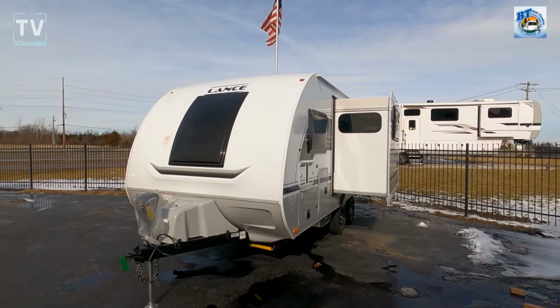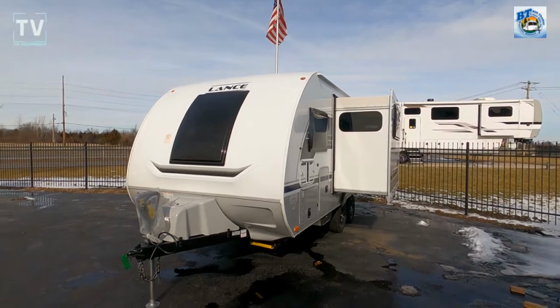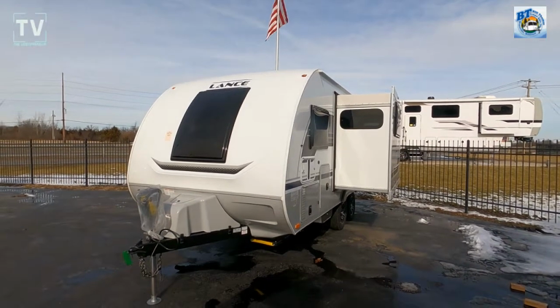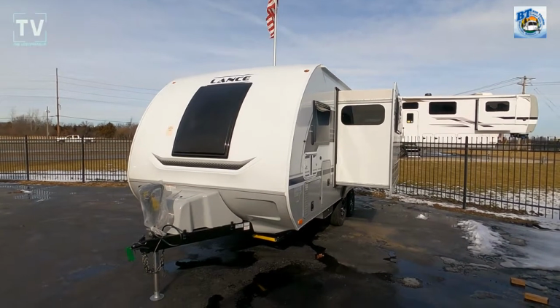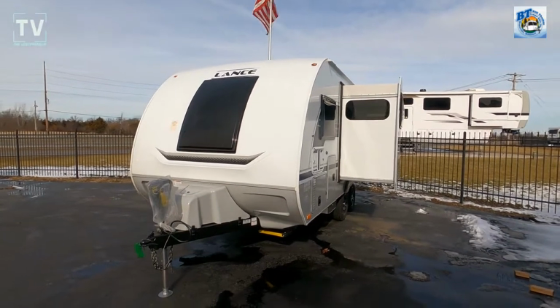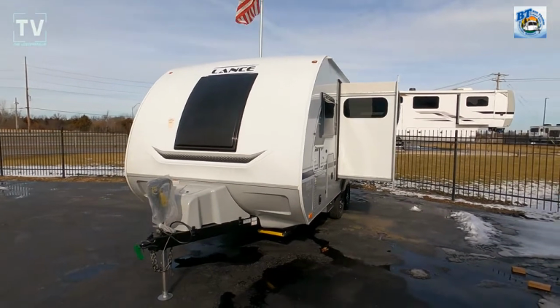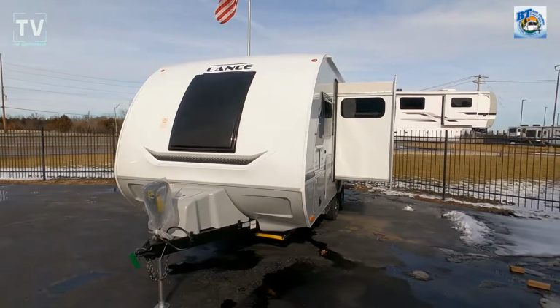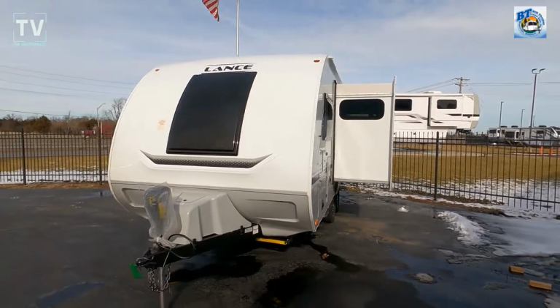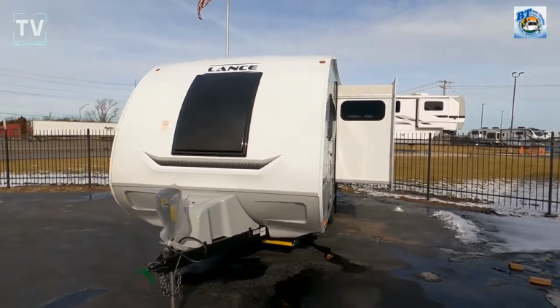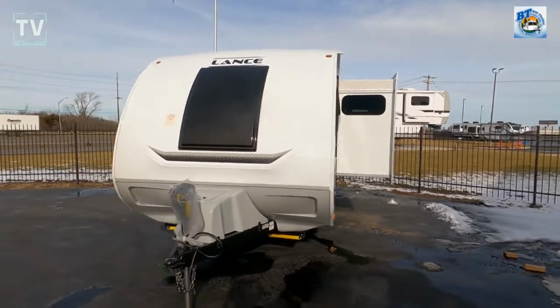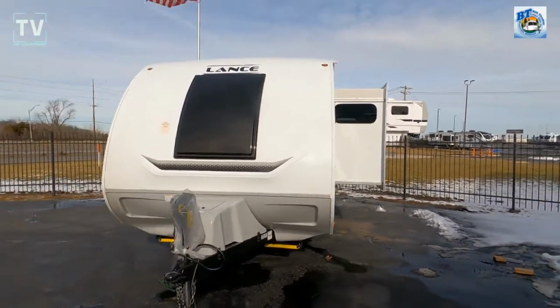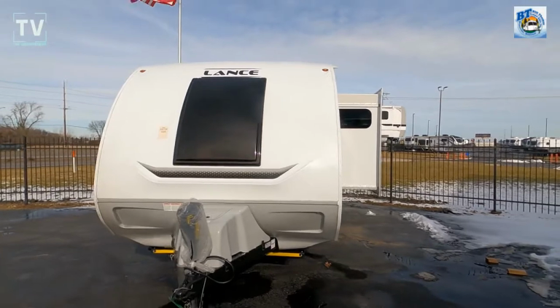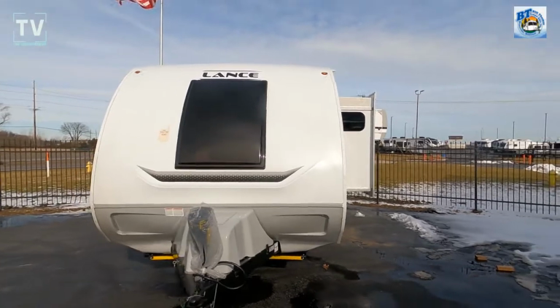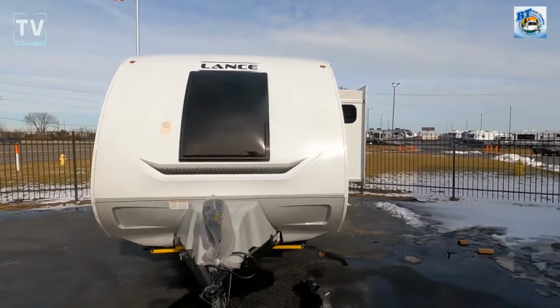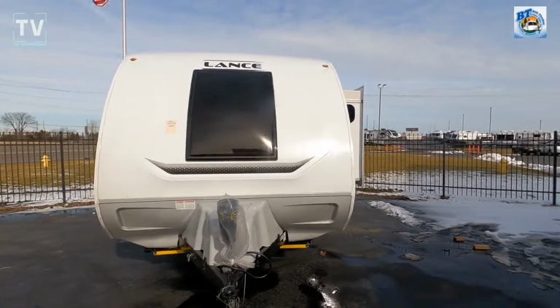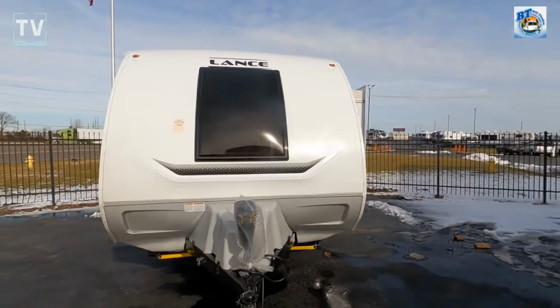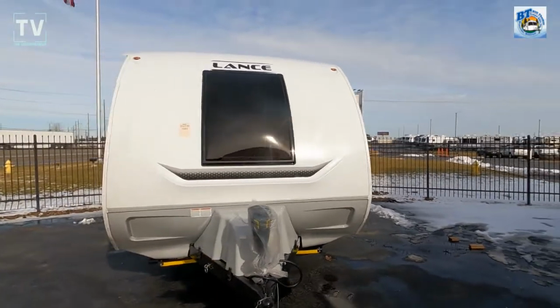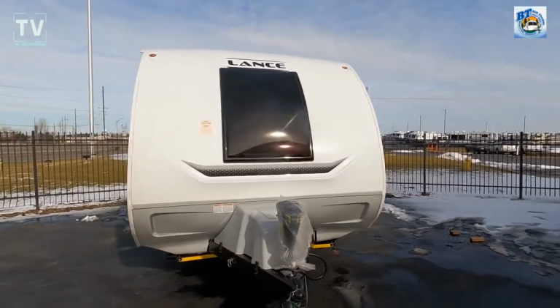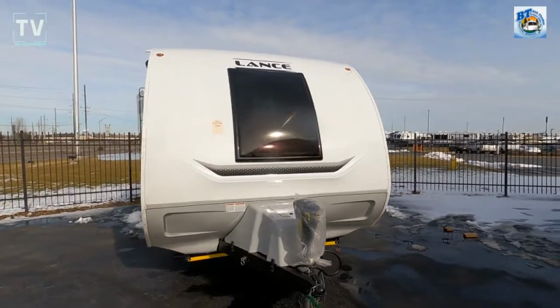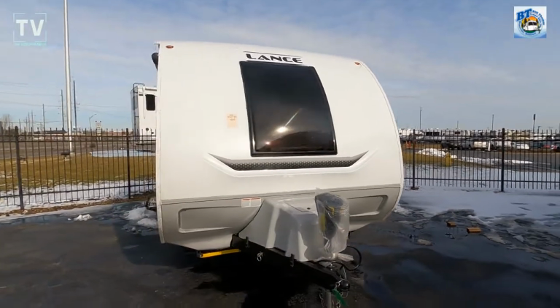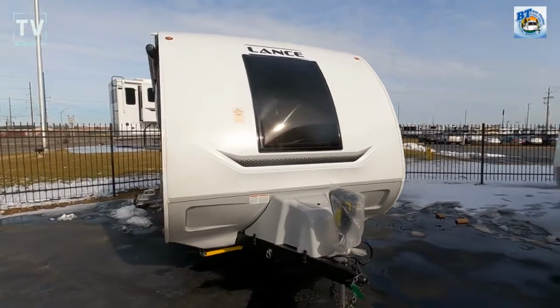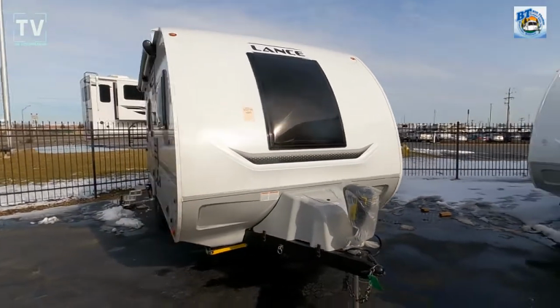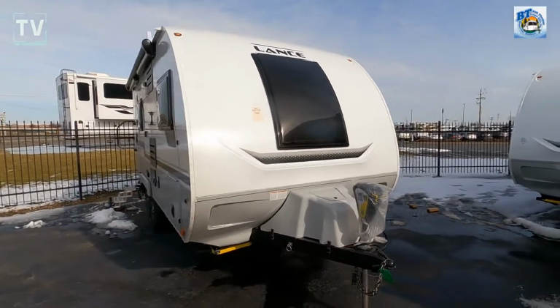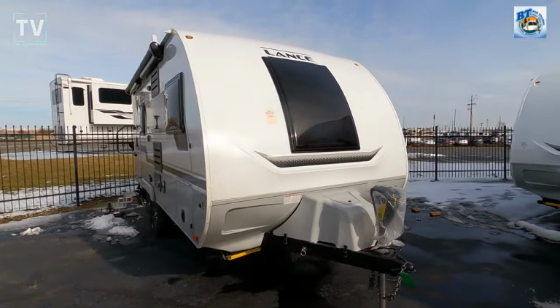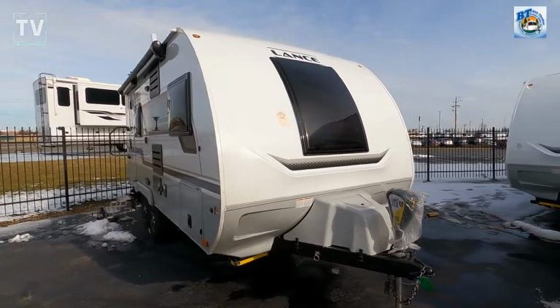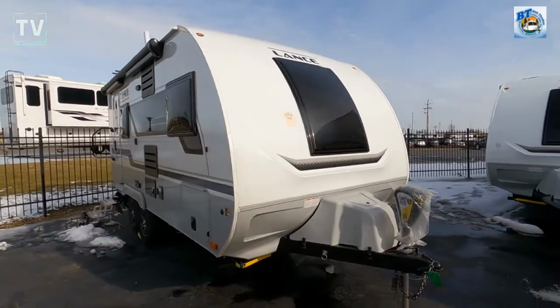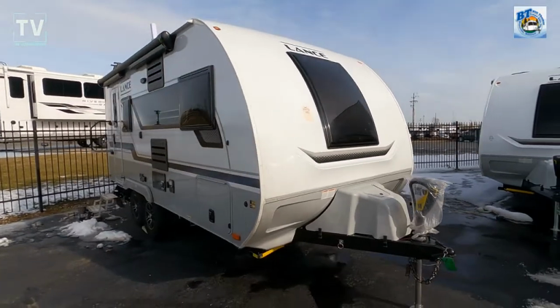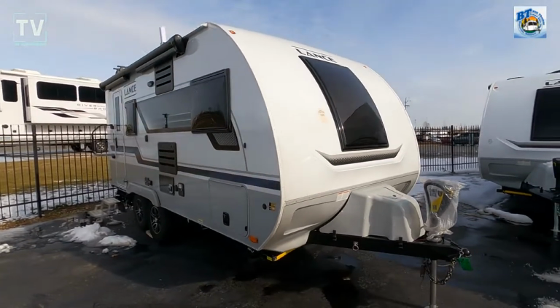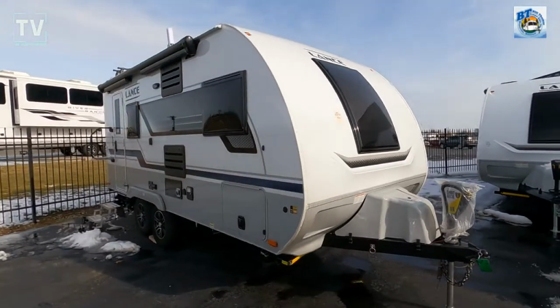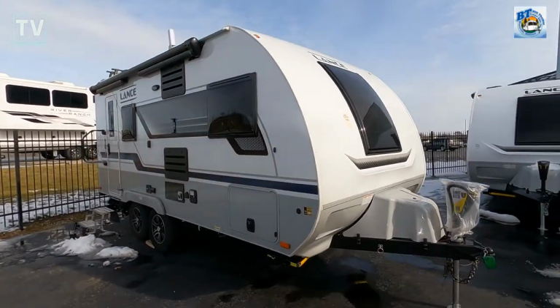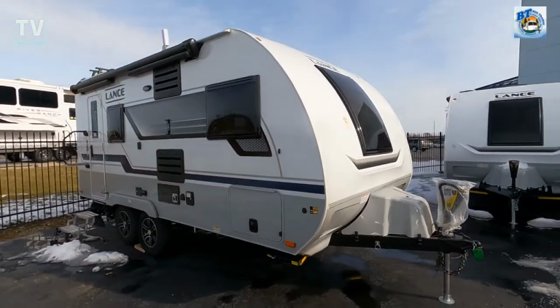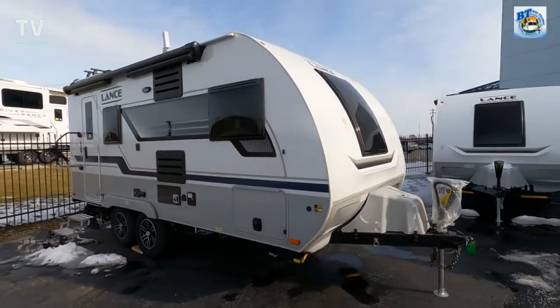Hey, it's Tom Gallagher, the Videopreneur, and today we're at Bill Thomas Campers, looking at a 2022 Lance 1685. We've shot a few Lance travel trailers lately, and here's another one.